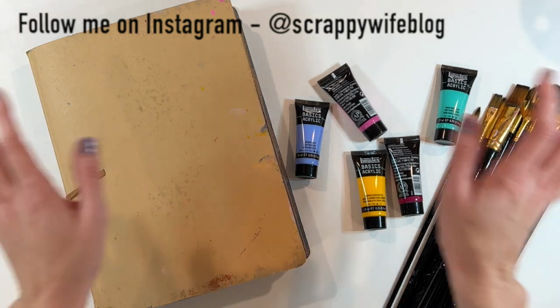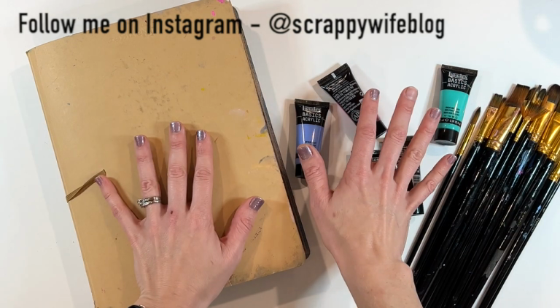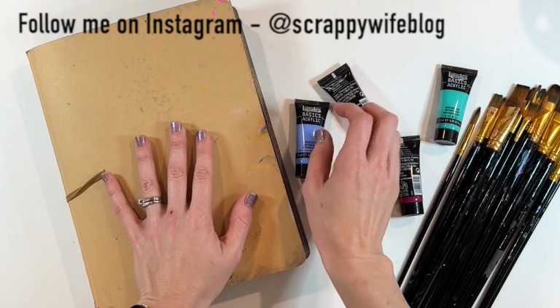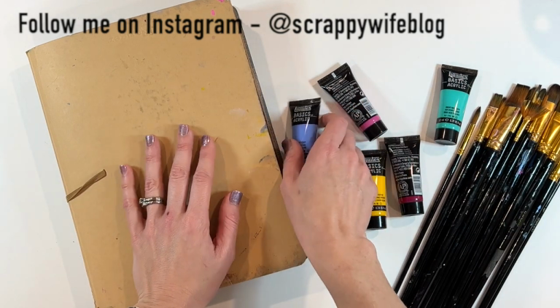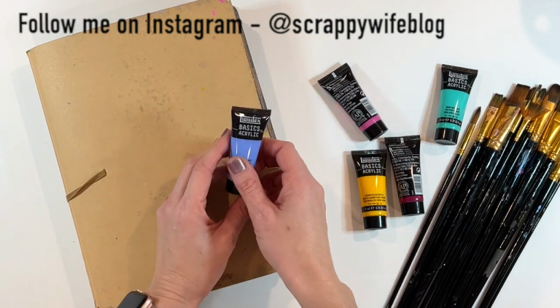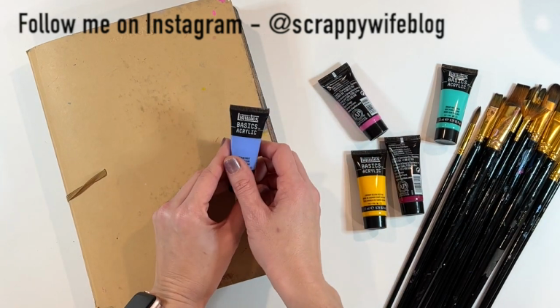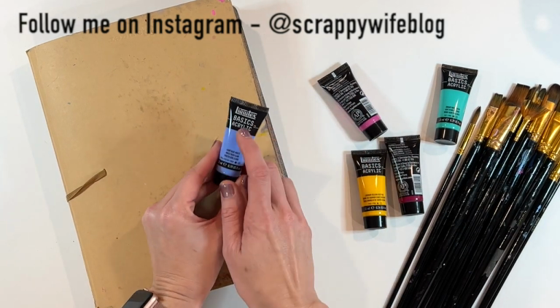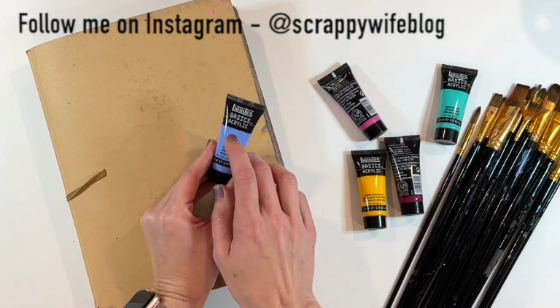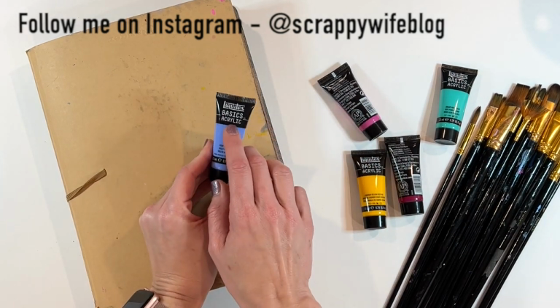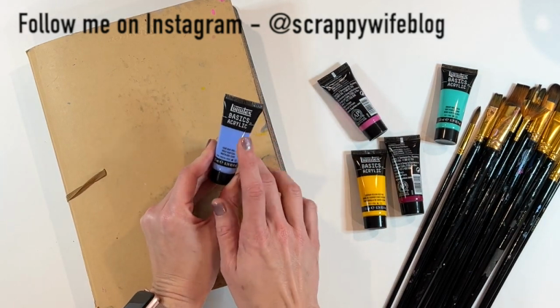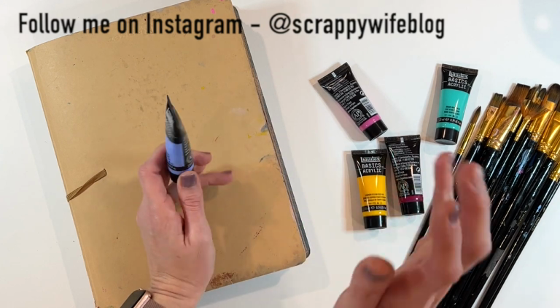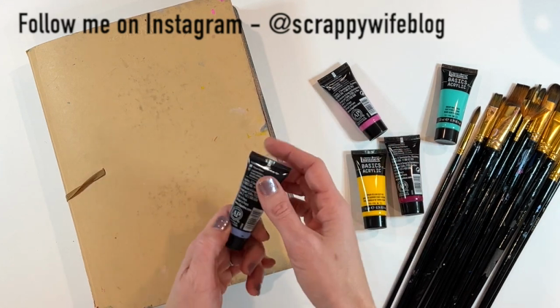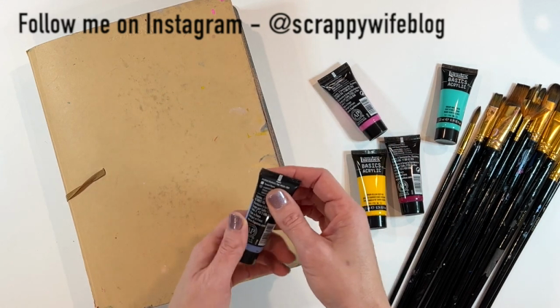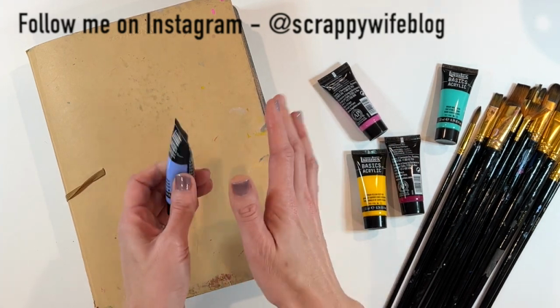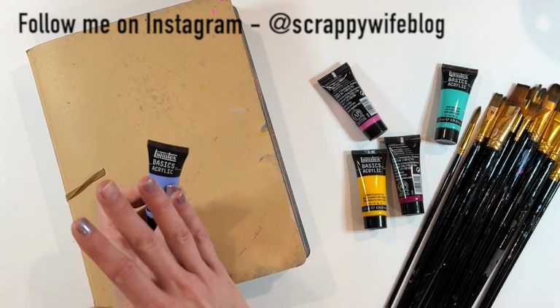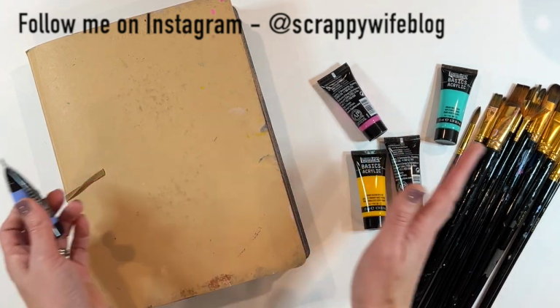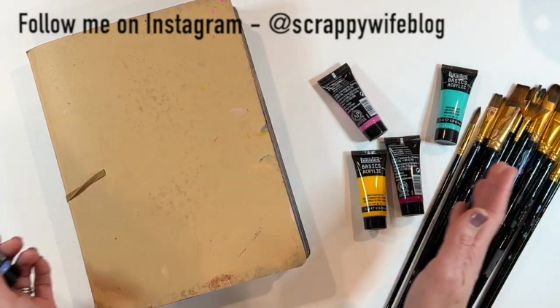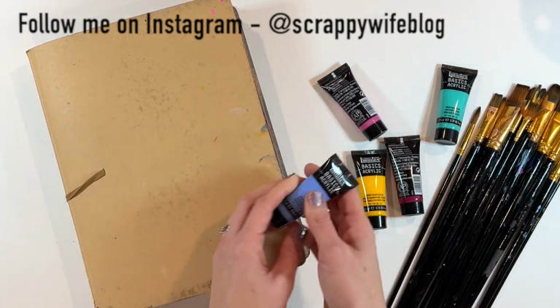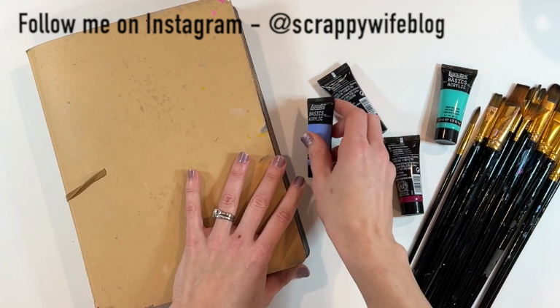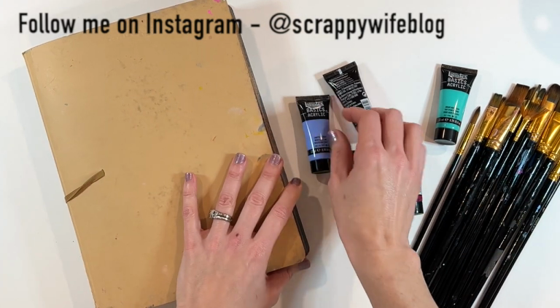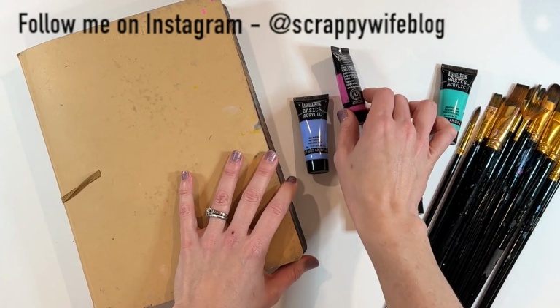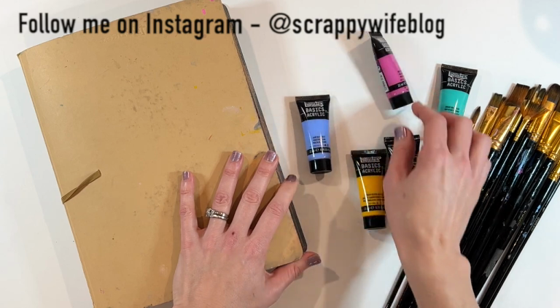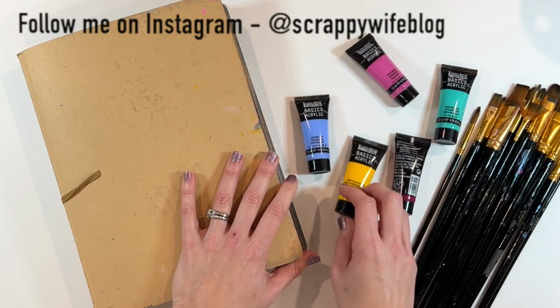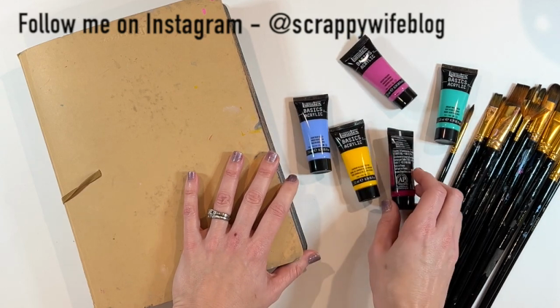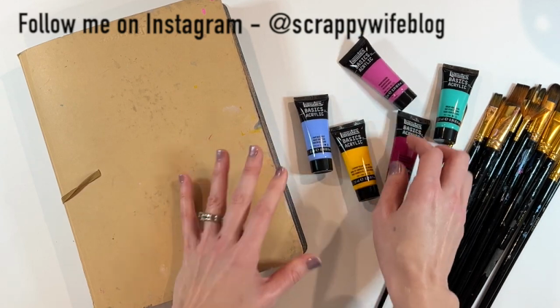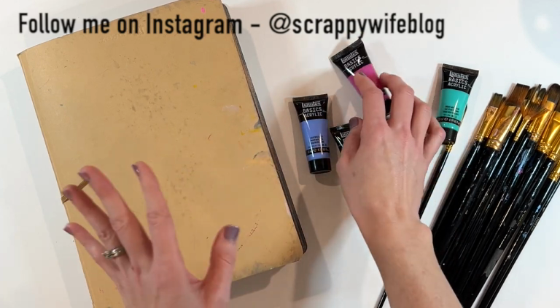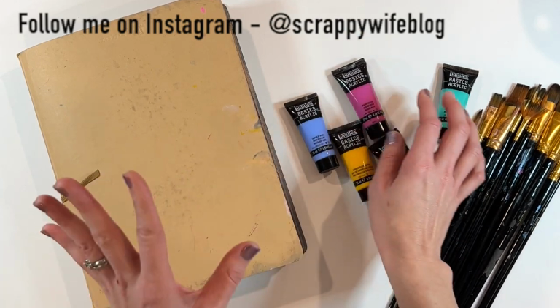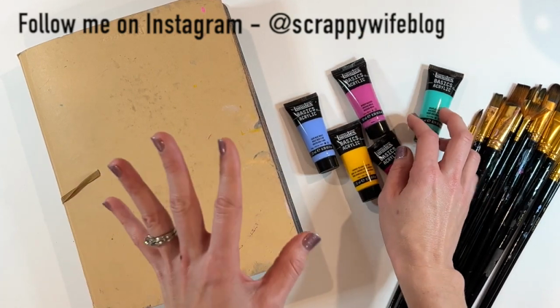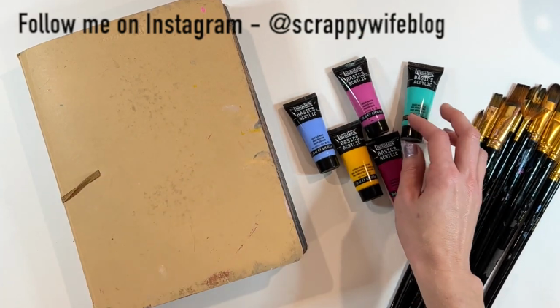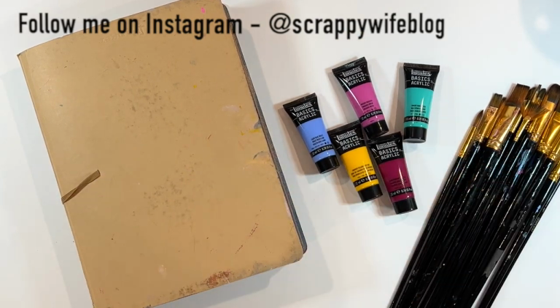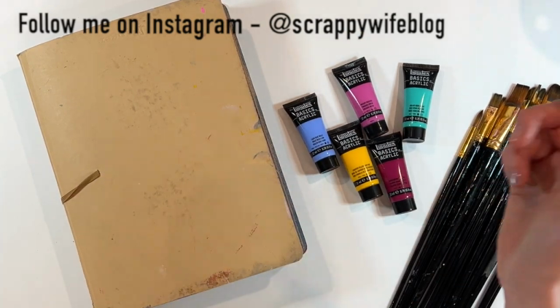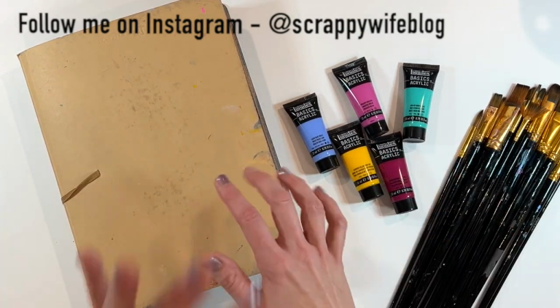These are the Liquitex Basics acrylic paints. I bought a set of maybe 40 colors during Cyber Week when they were on sale. I picked them up at Michael's — I will definitely link them in the description box below, so be sure to check that out.